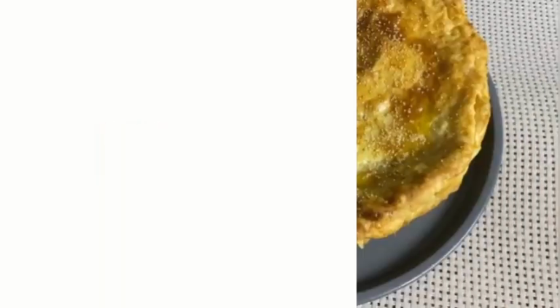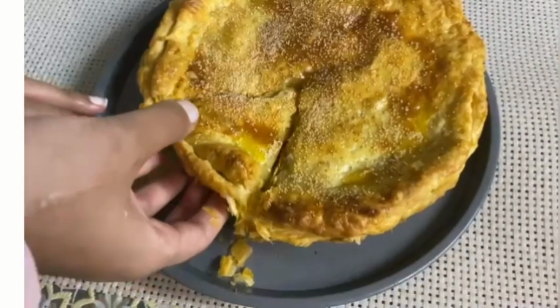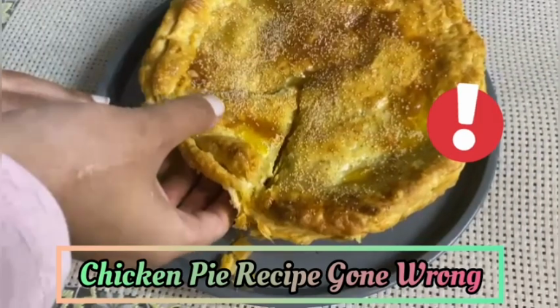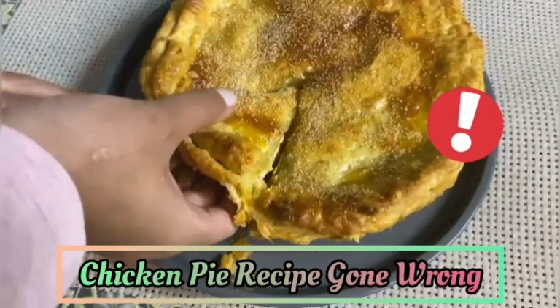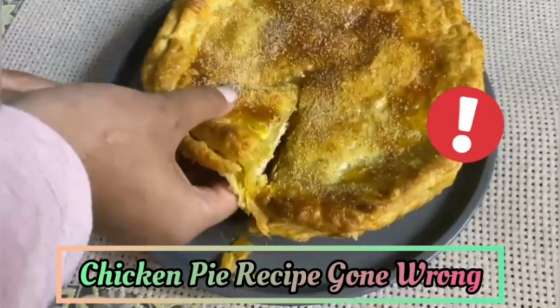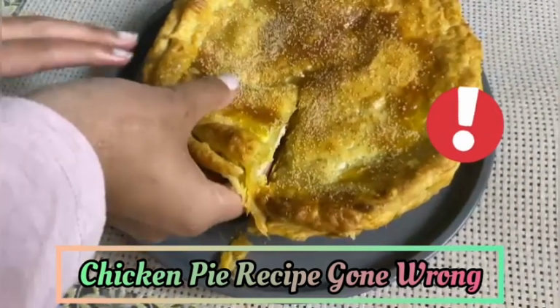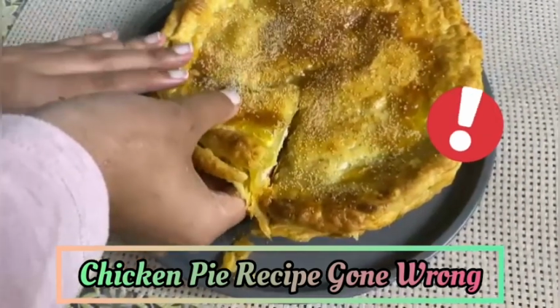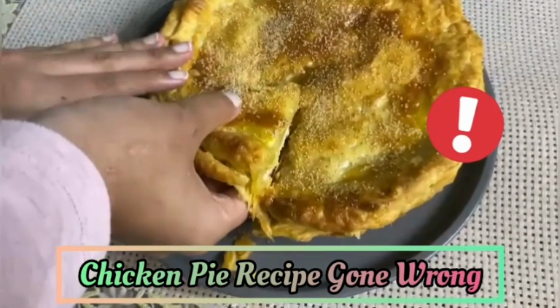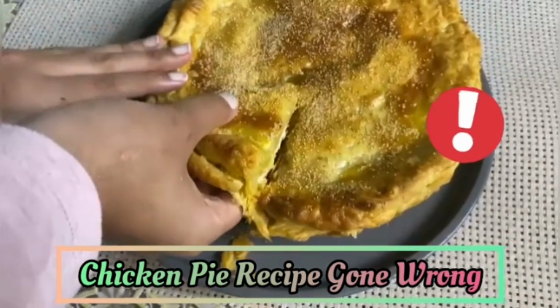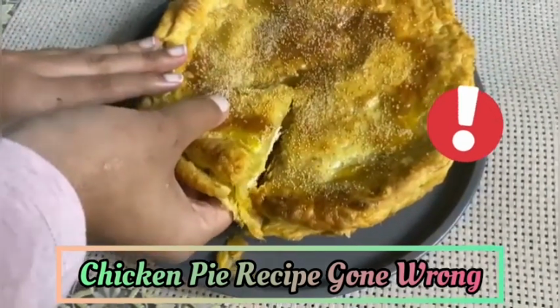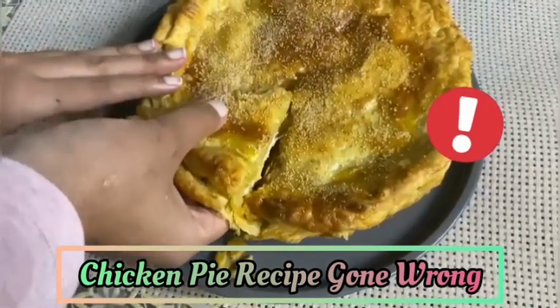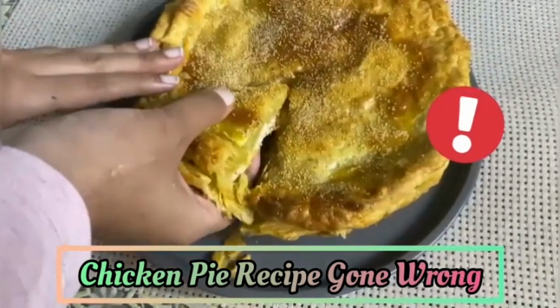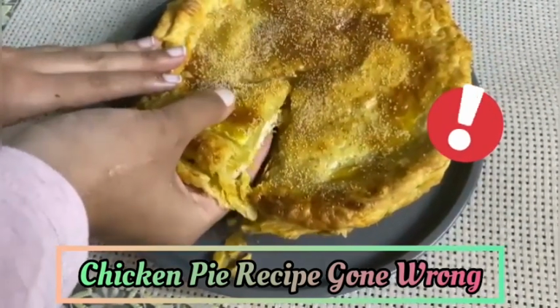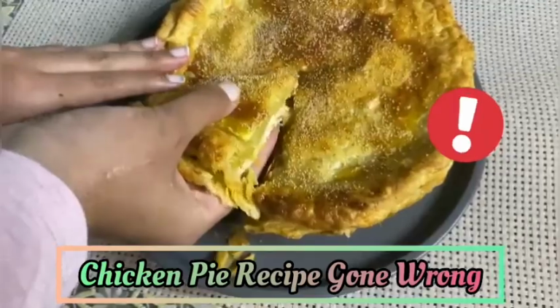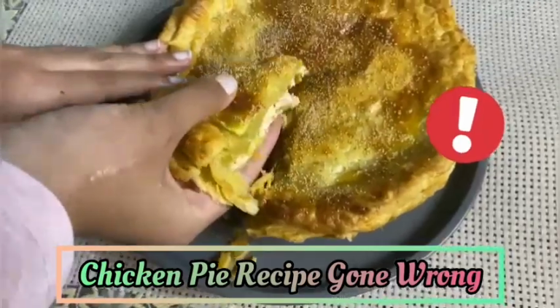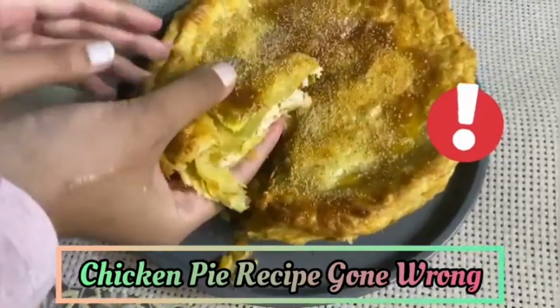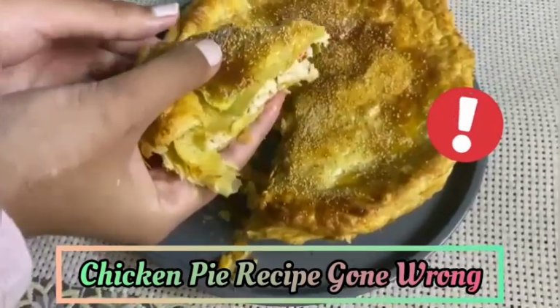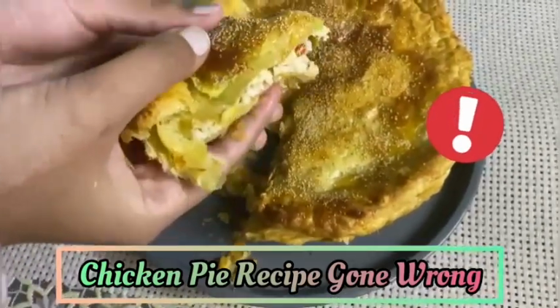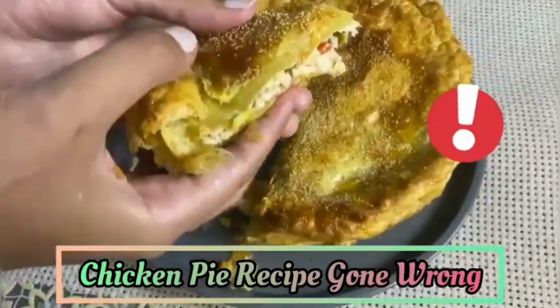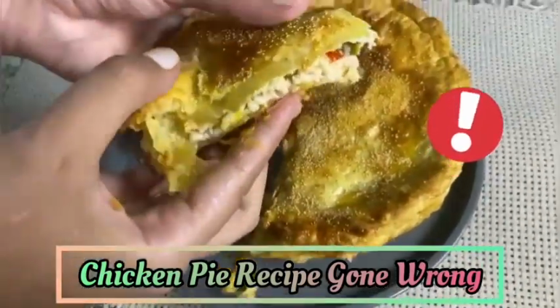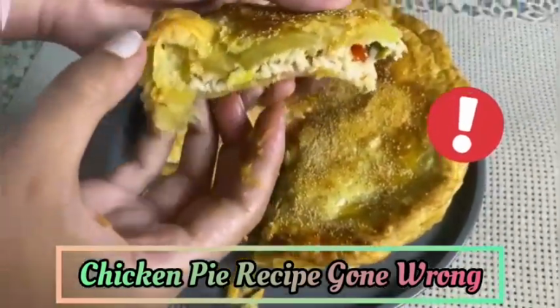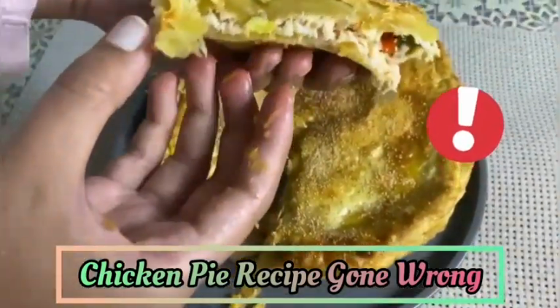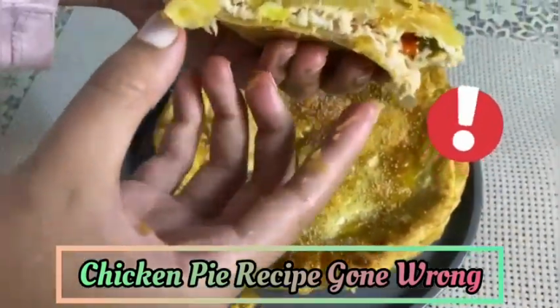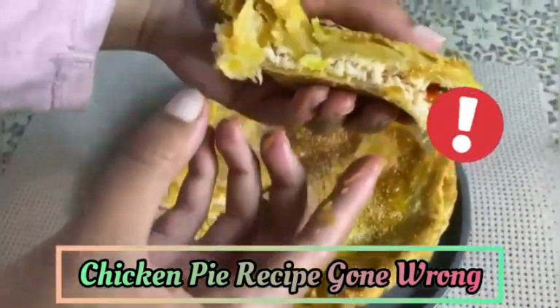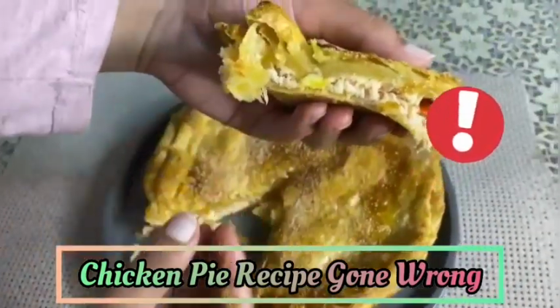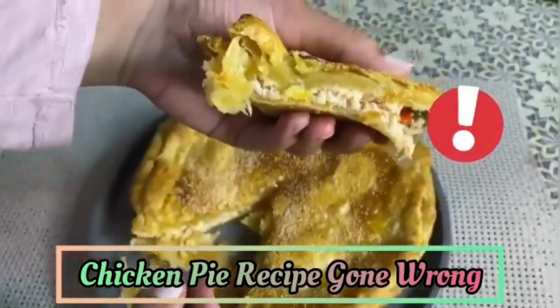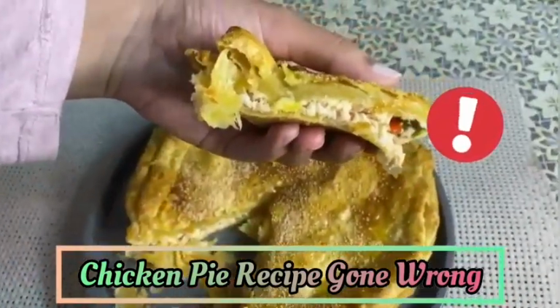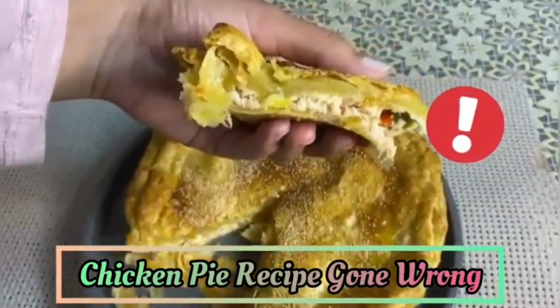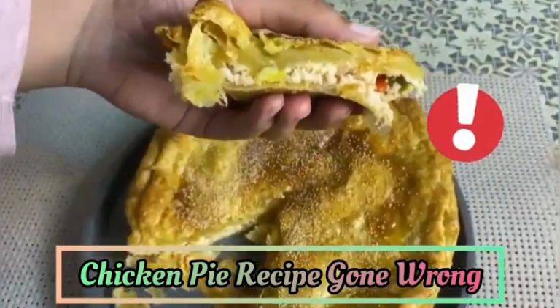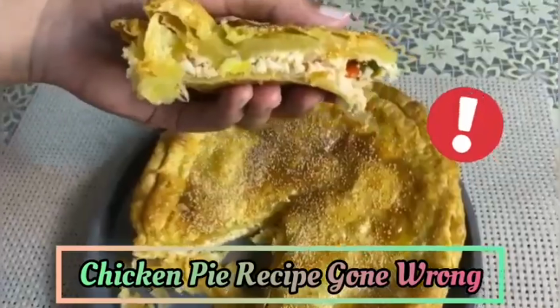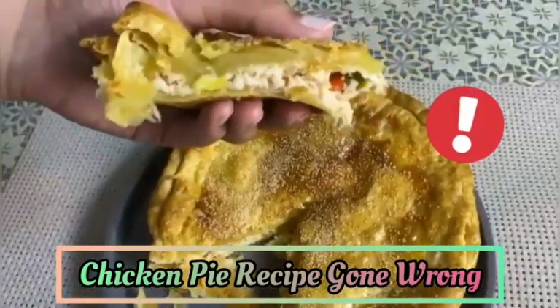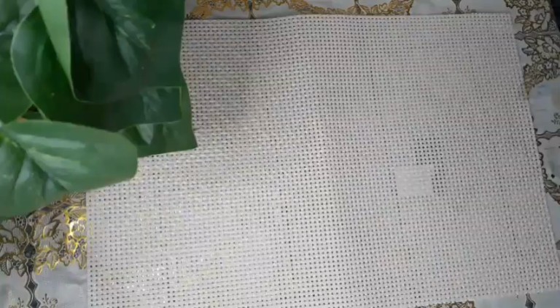Hi guys, welcome back to my channel. Today I'm showing you how I messed up my chicken pie recipe. So let's get started and I'll show you what I've done wrong.